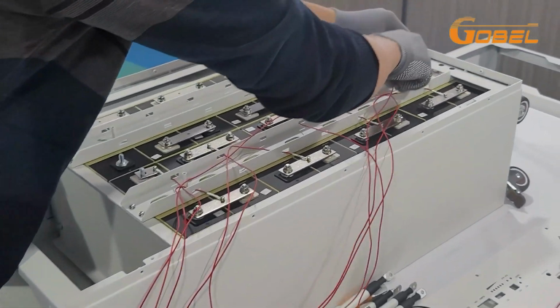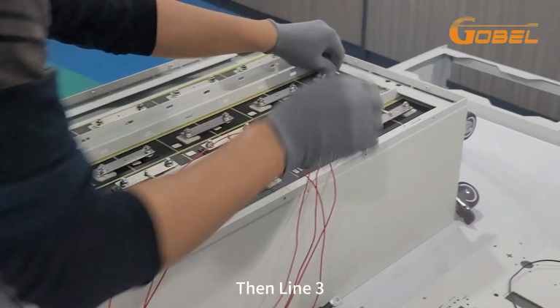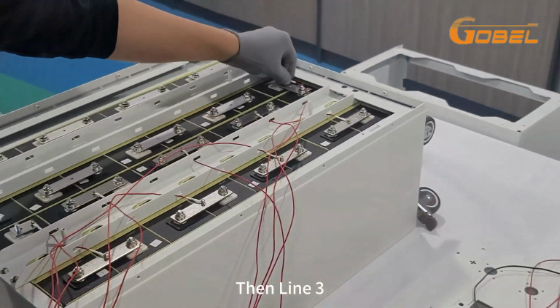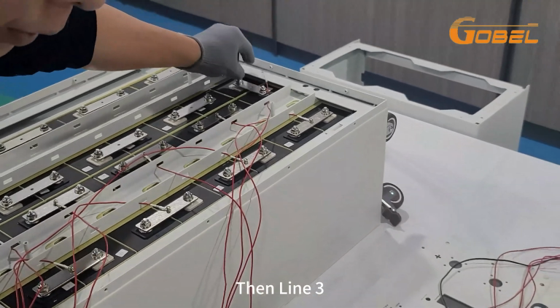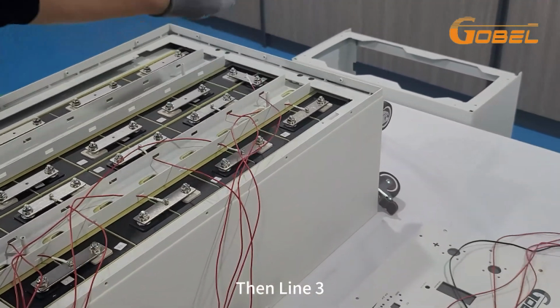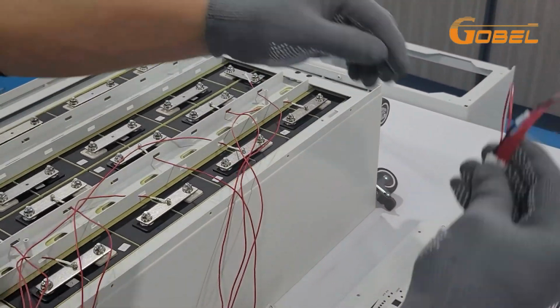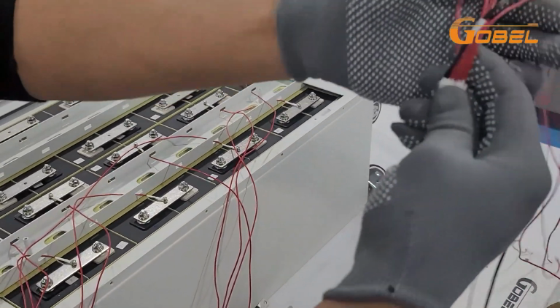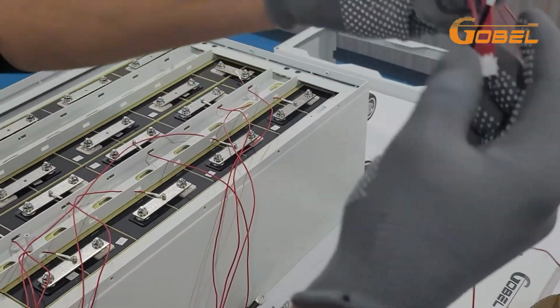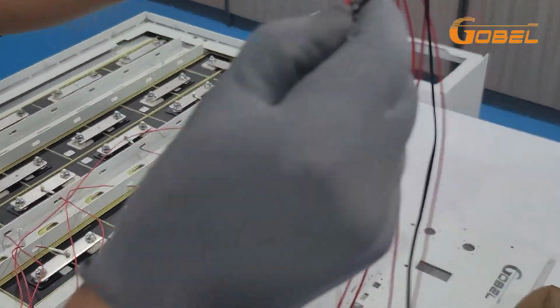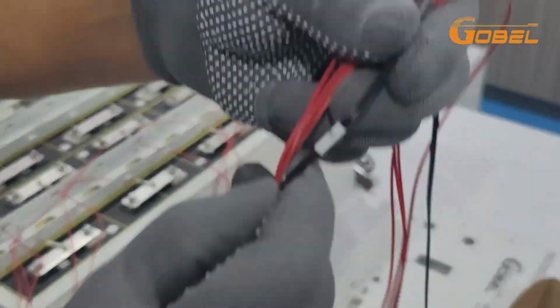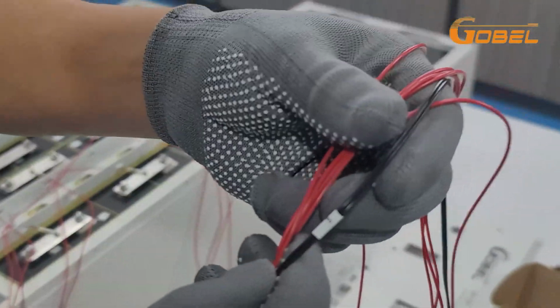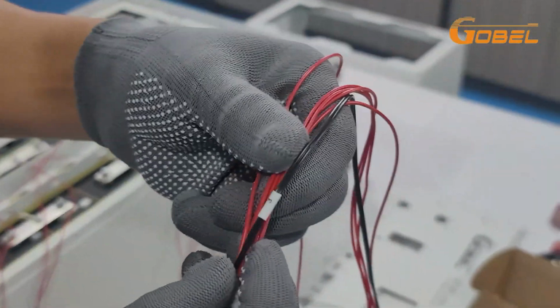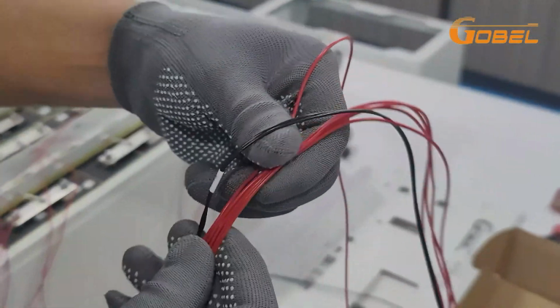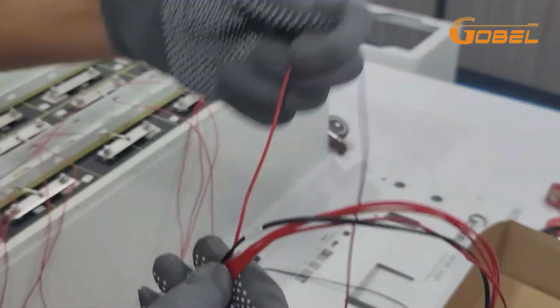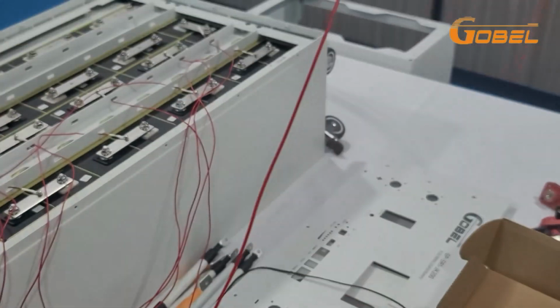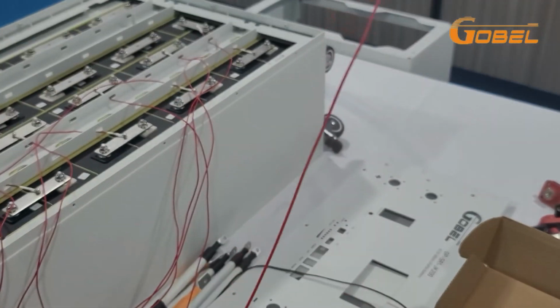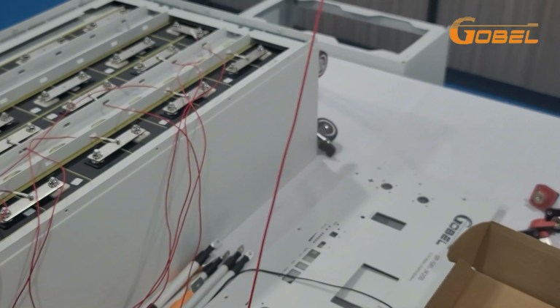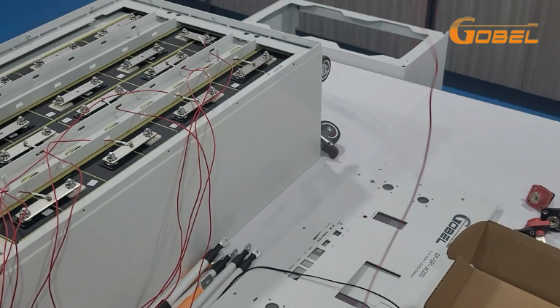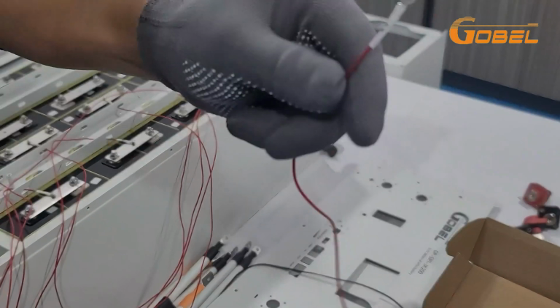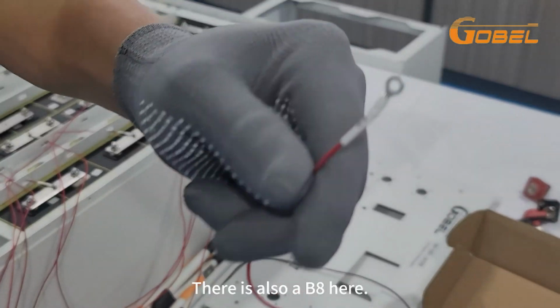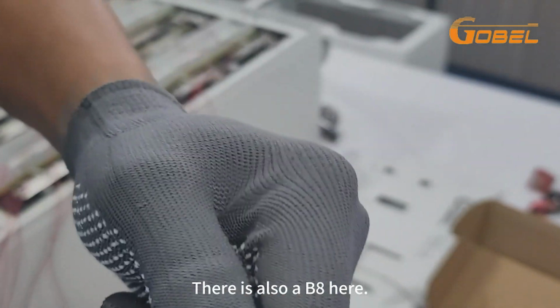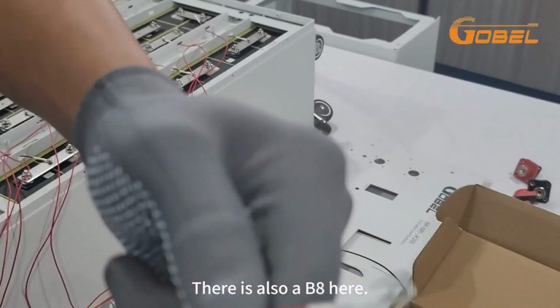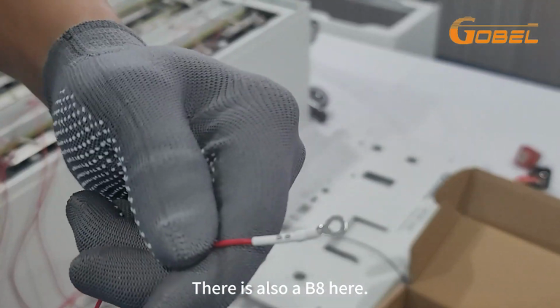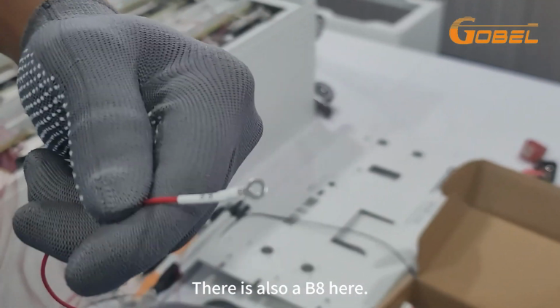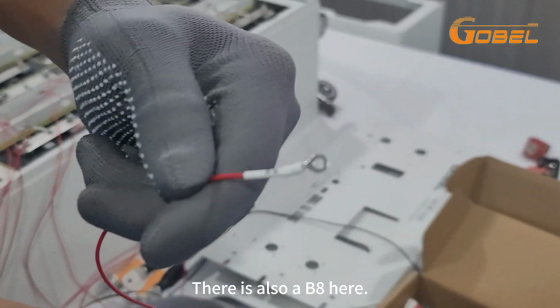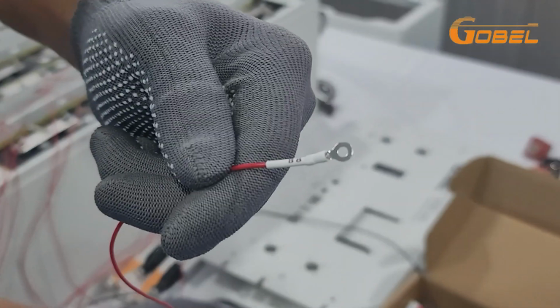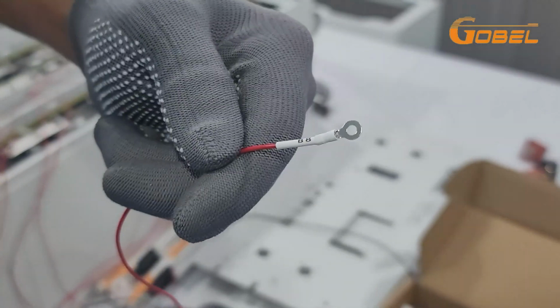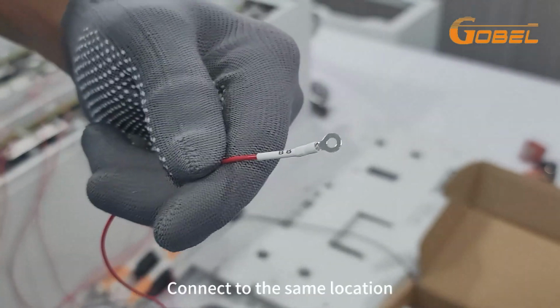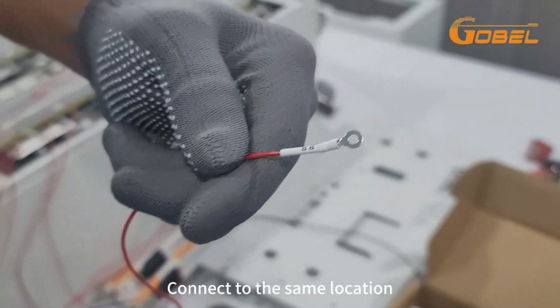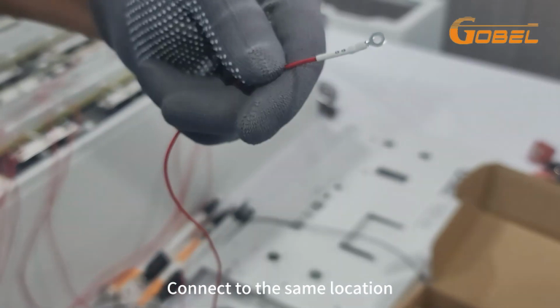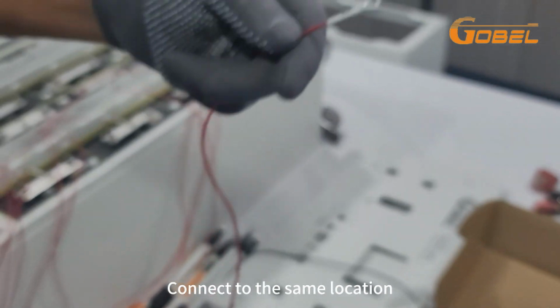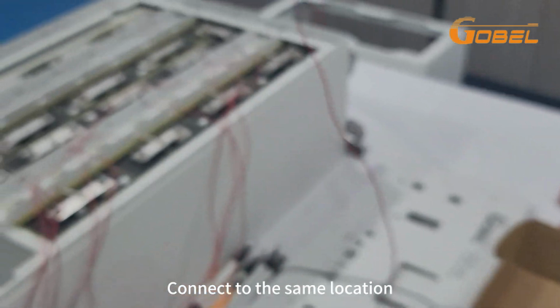Then line 3. There is also a B8 here — connect to the same location.